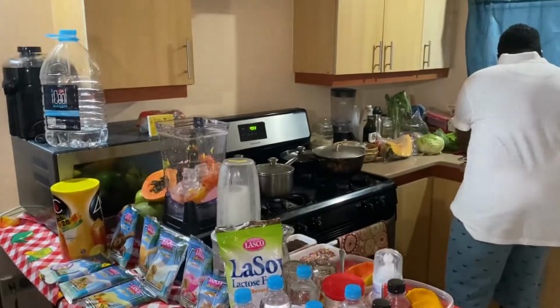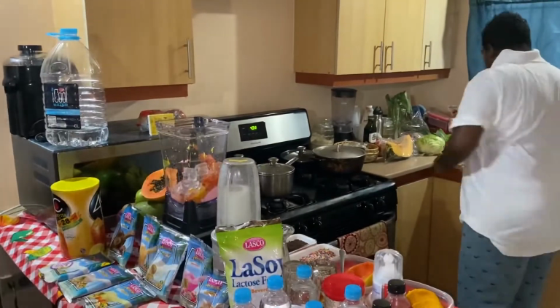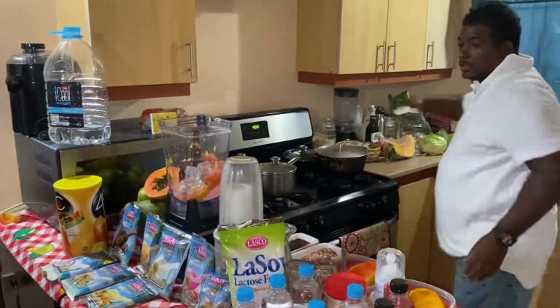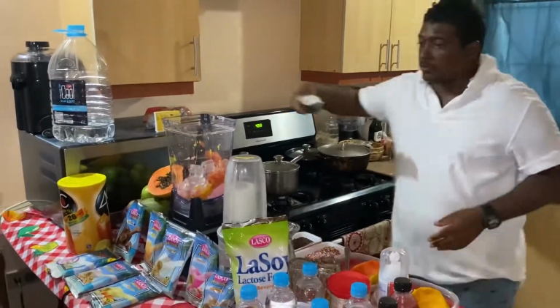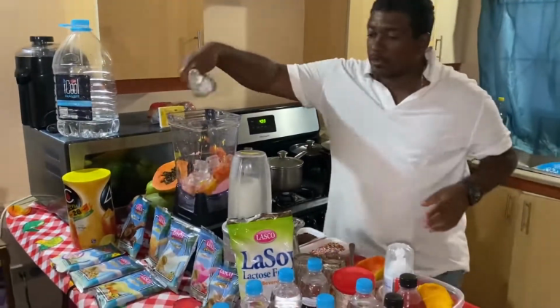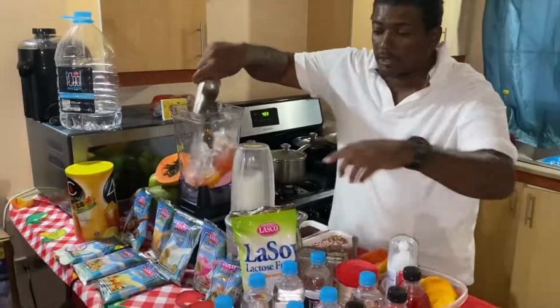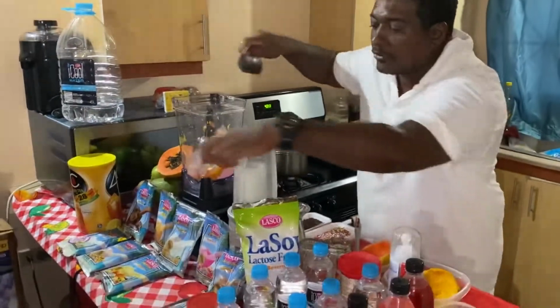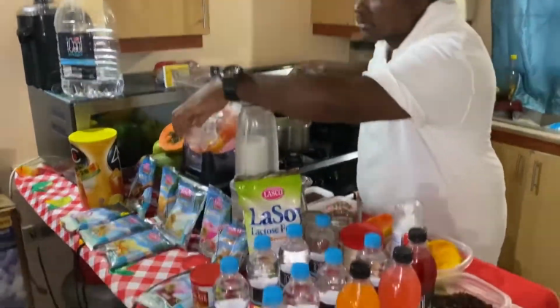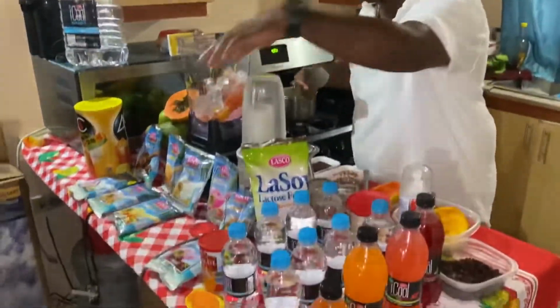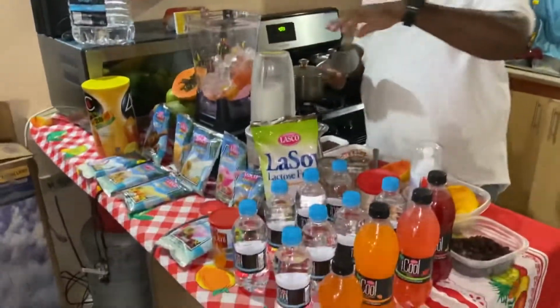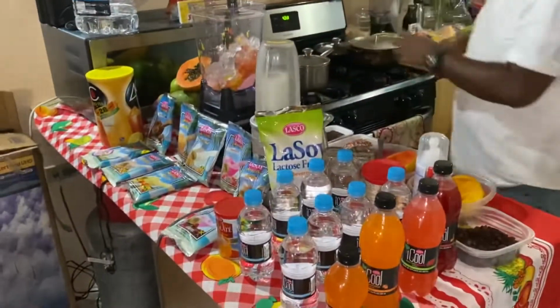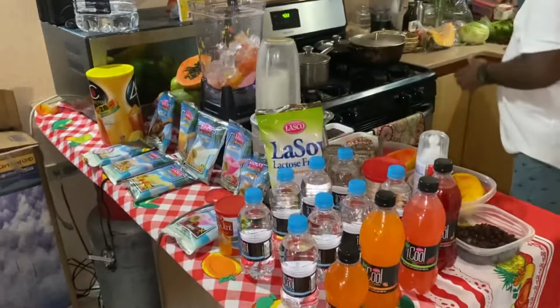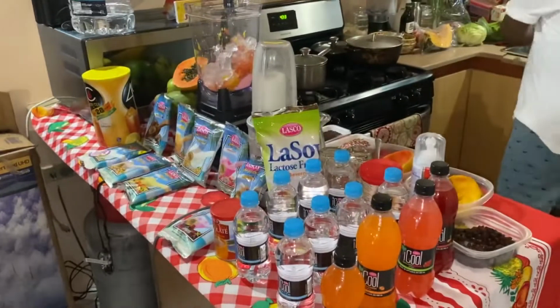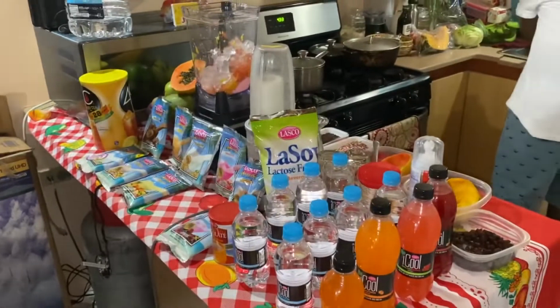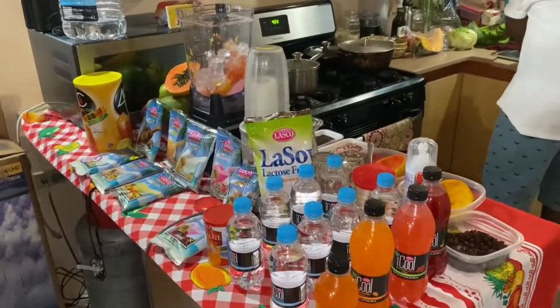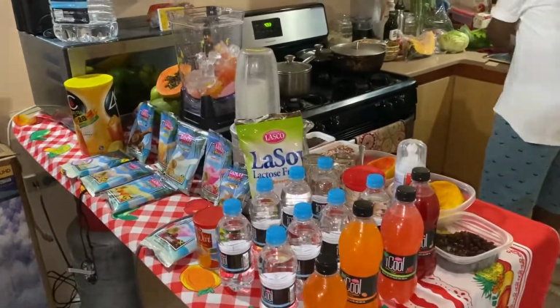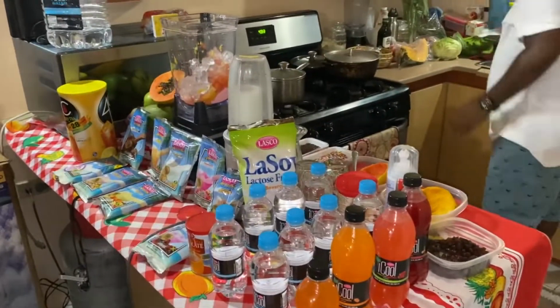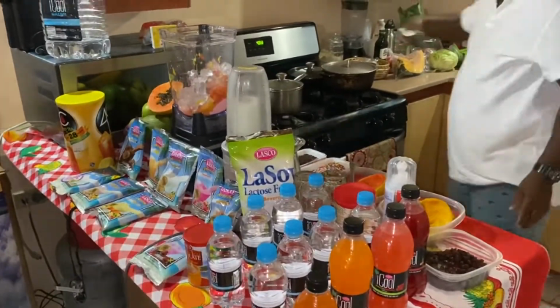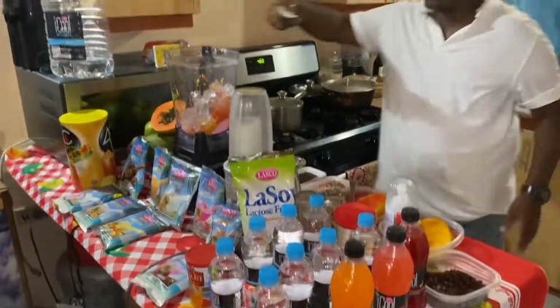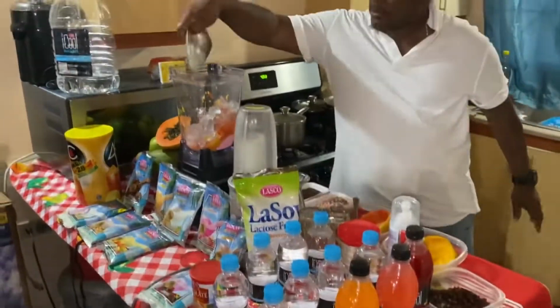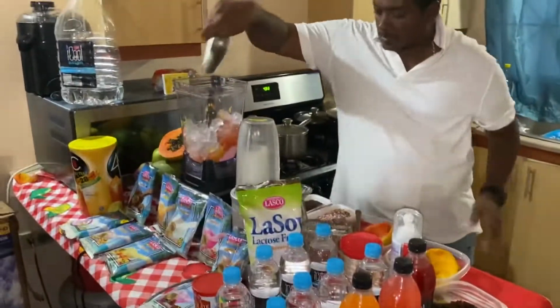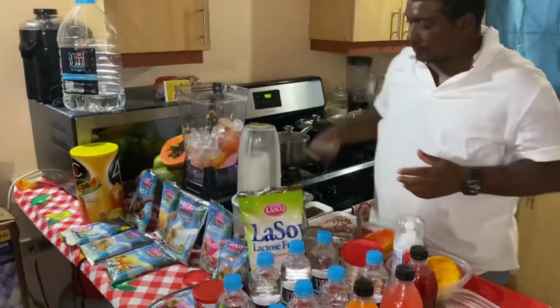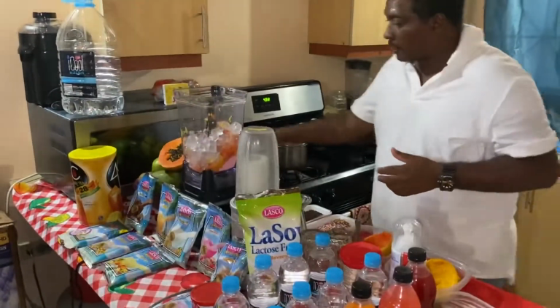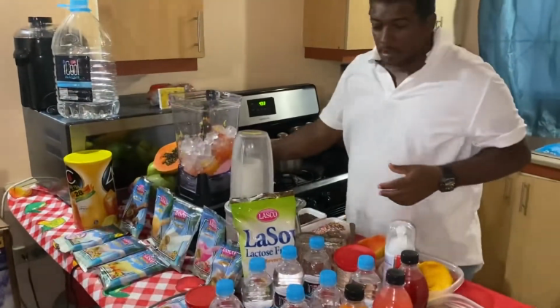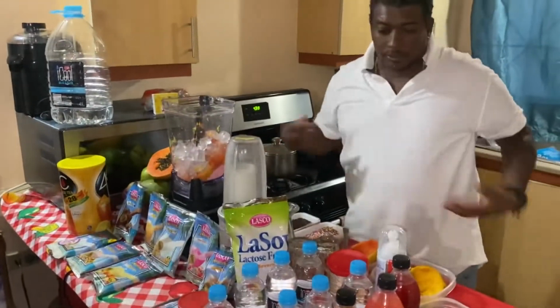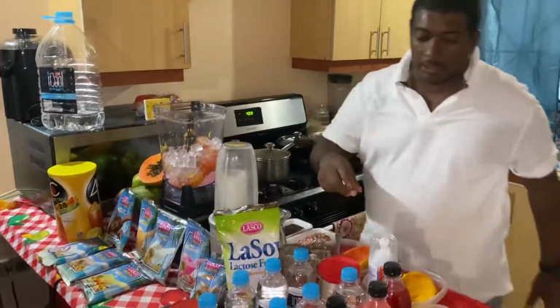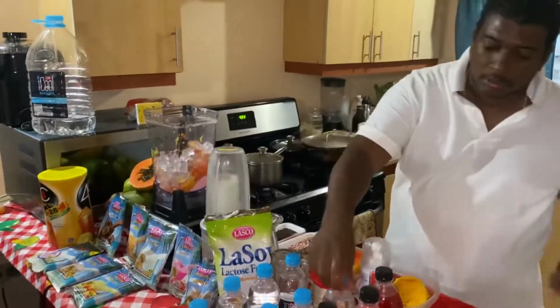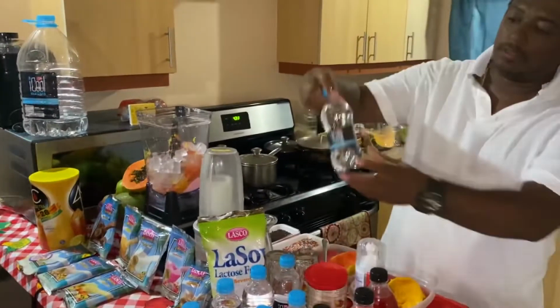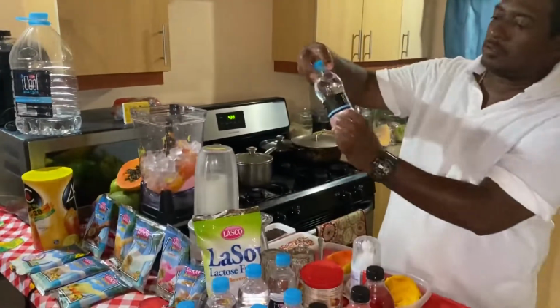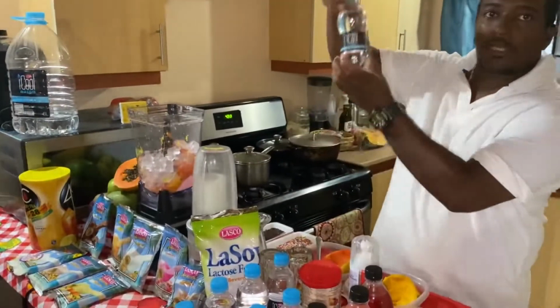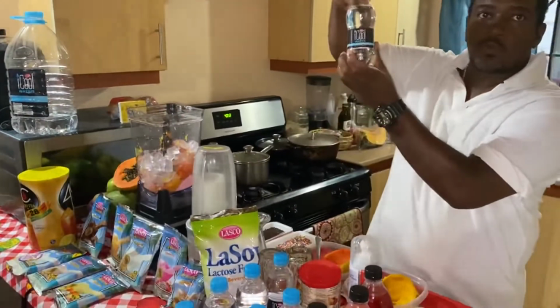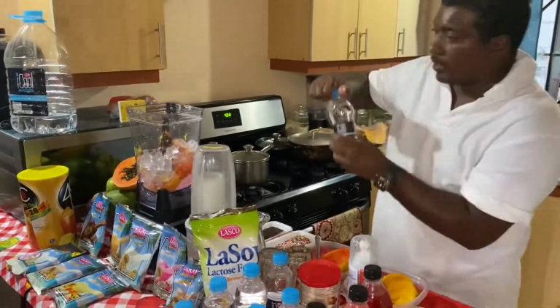As you notice, we have all flavors of Lasco right here — all flavors. So we add a little cold water.